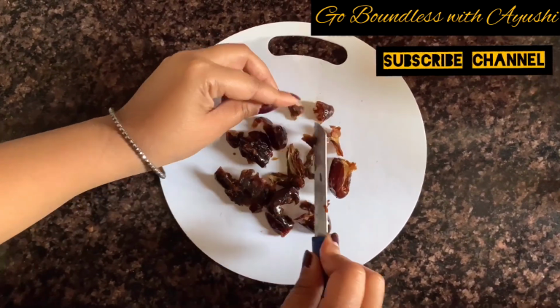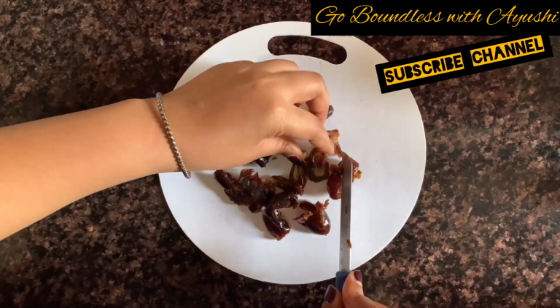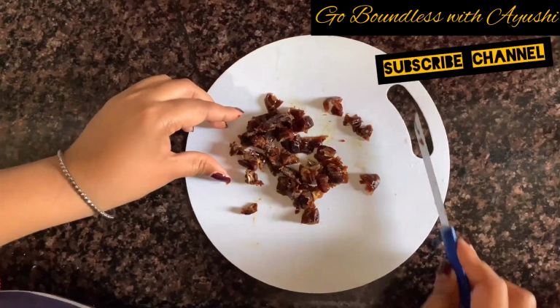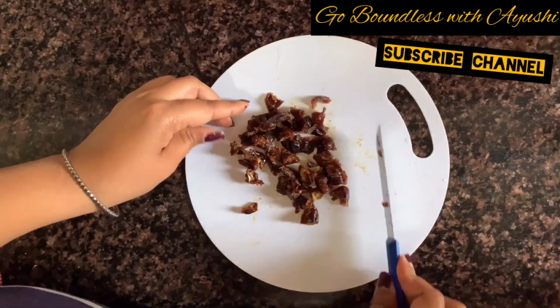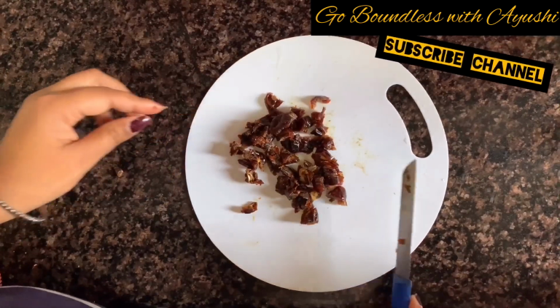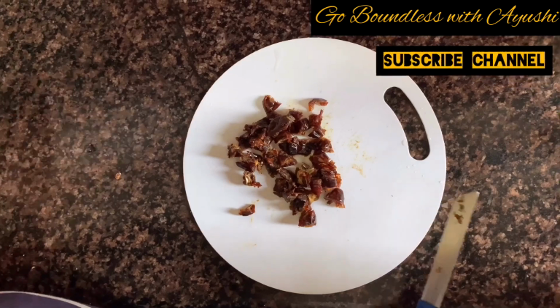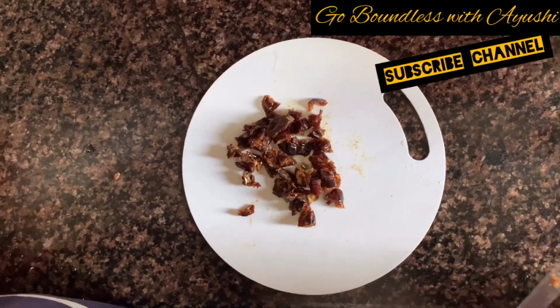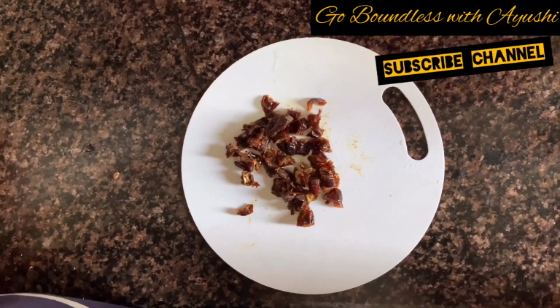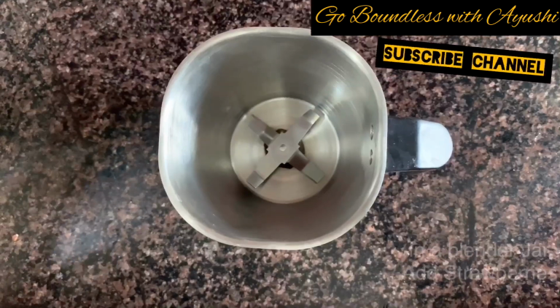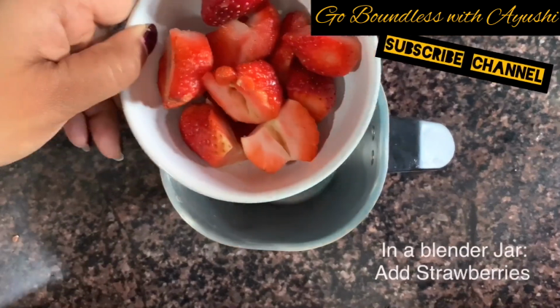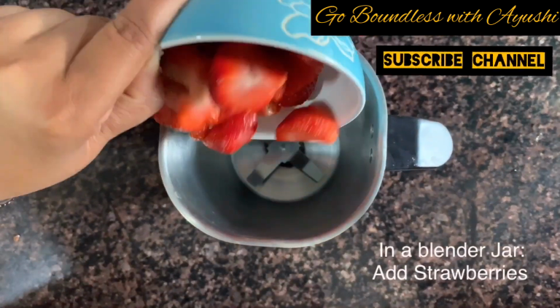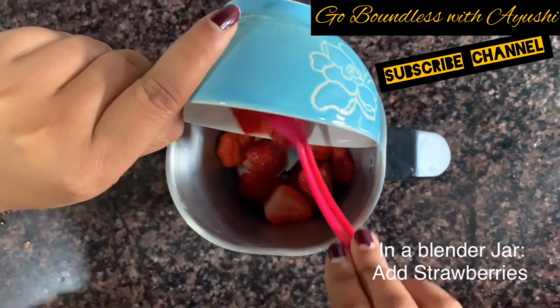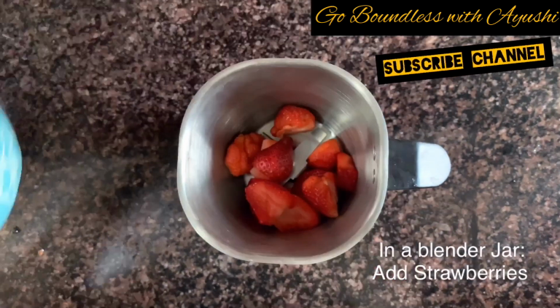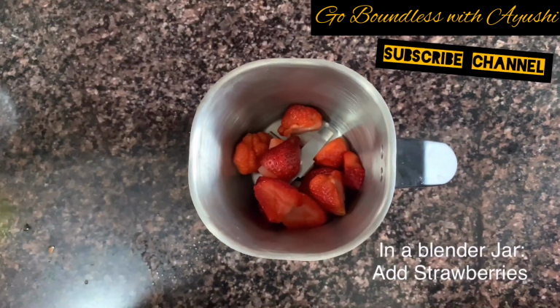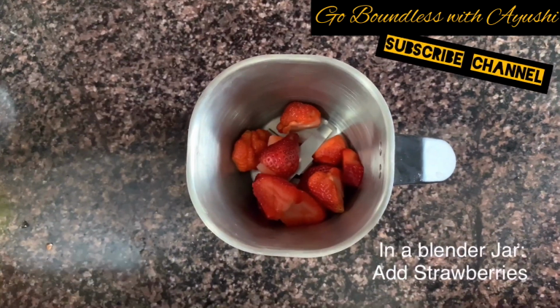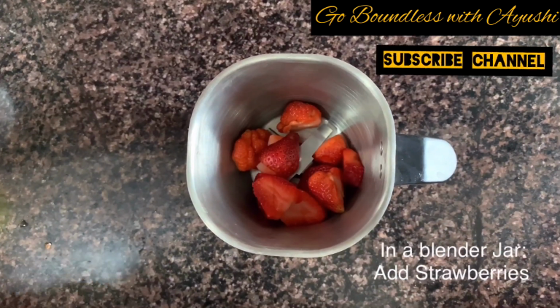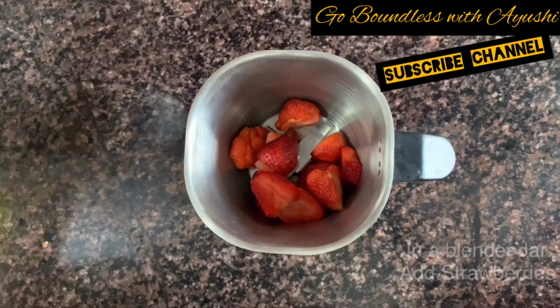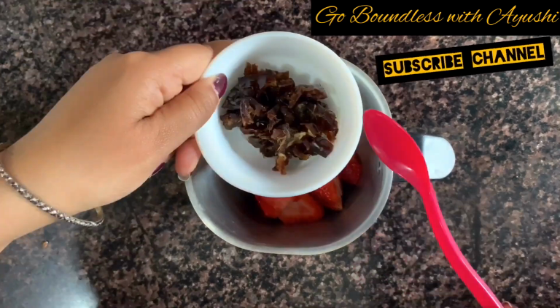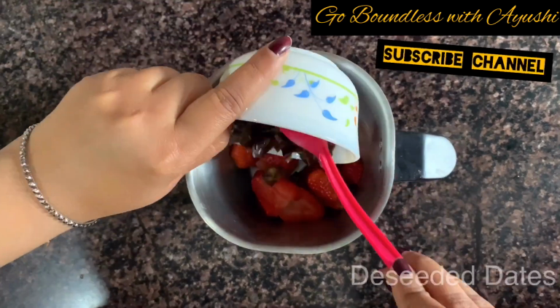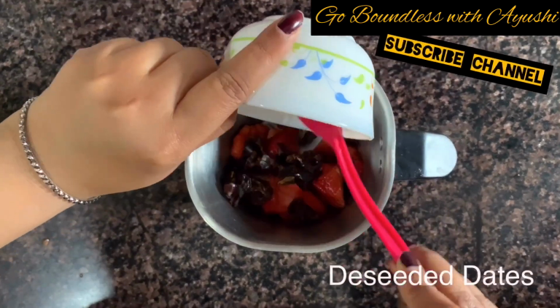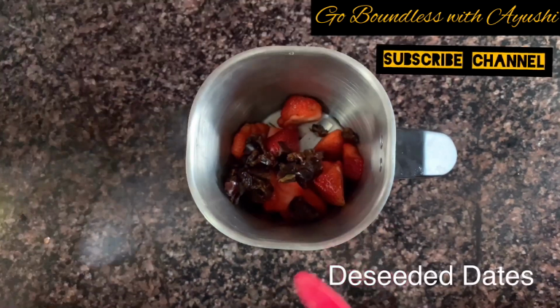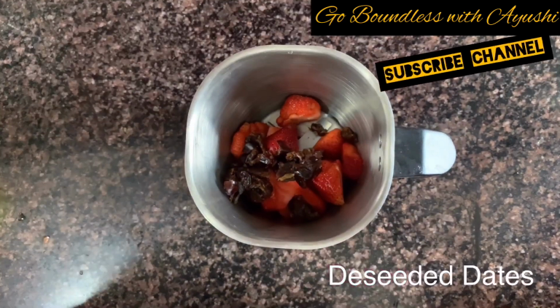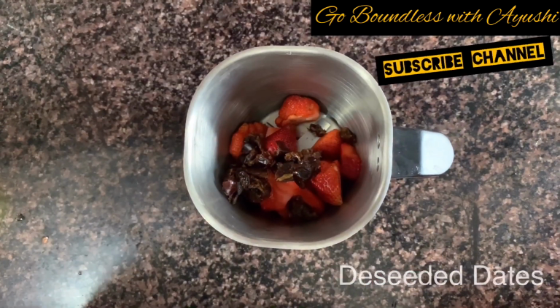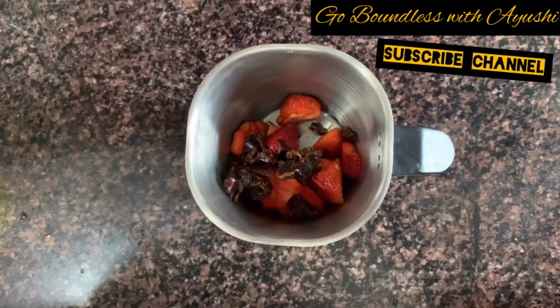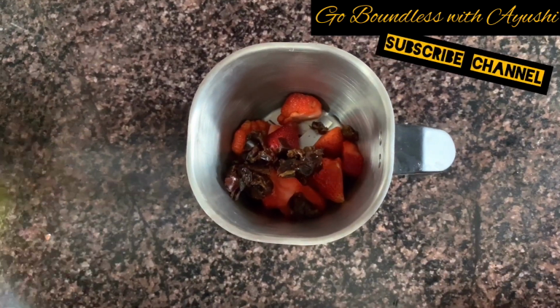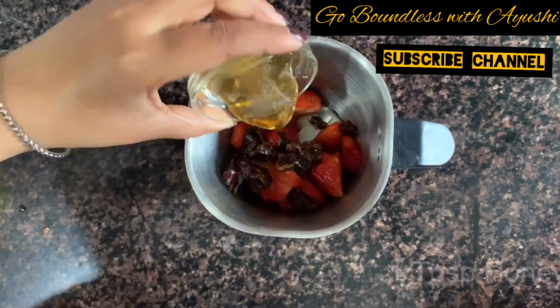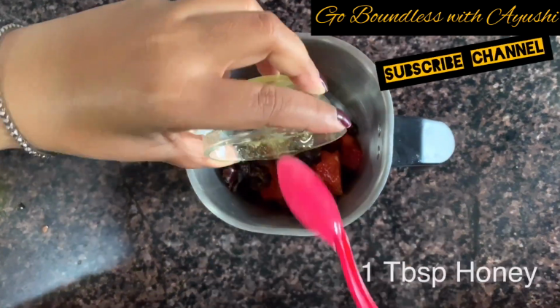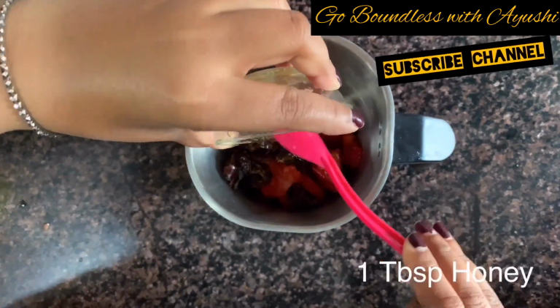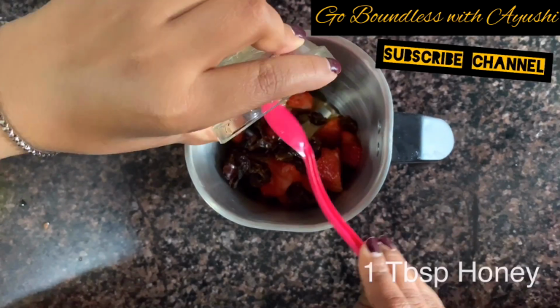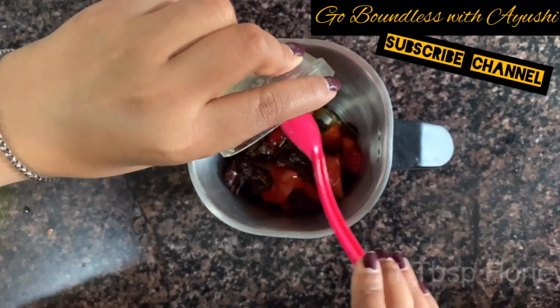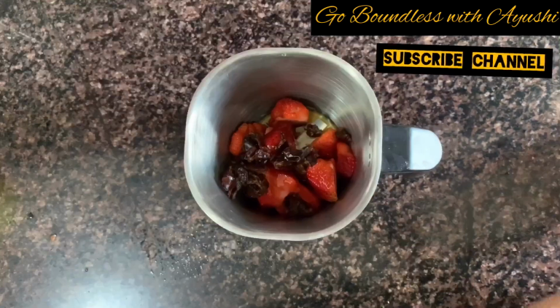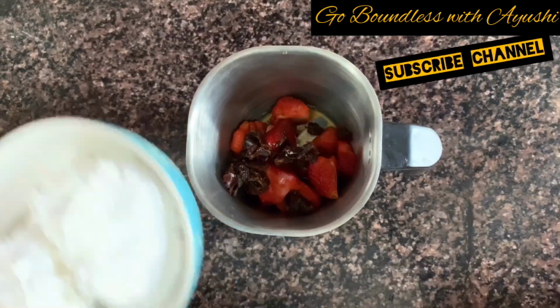It is very important to blend them well, so we will blend two times. First, we will blend strawberries and dates together. In a blender jar, we will put the strawberries and add the chopped dates. Then we will add 1 tablespoon of honey — I am not using sugar.